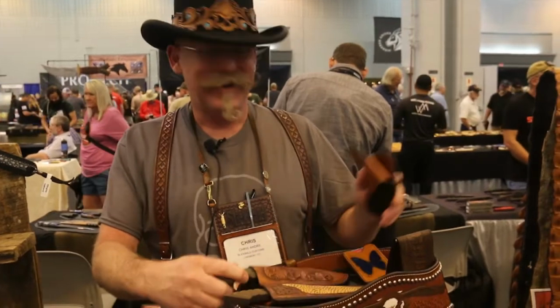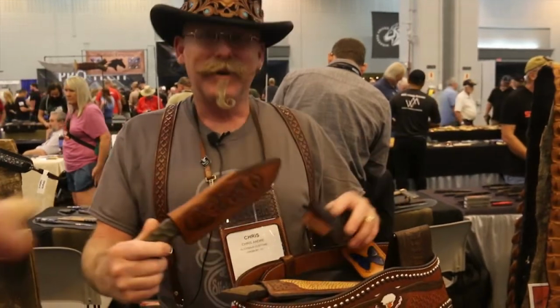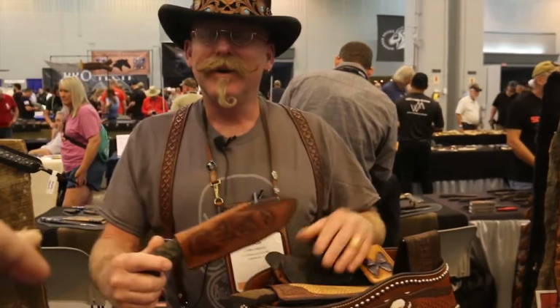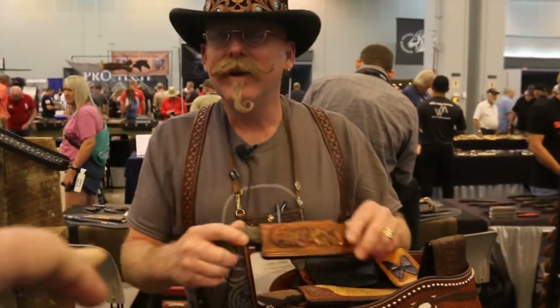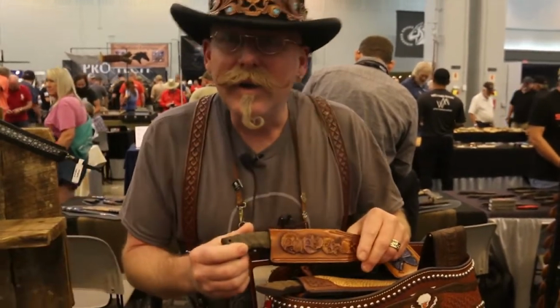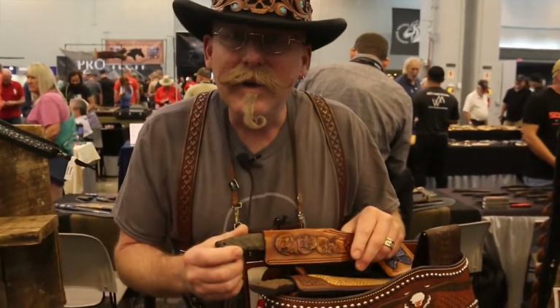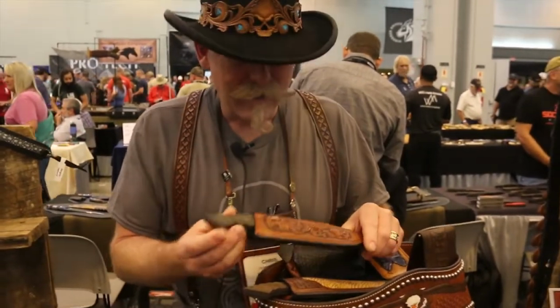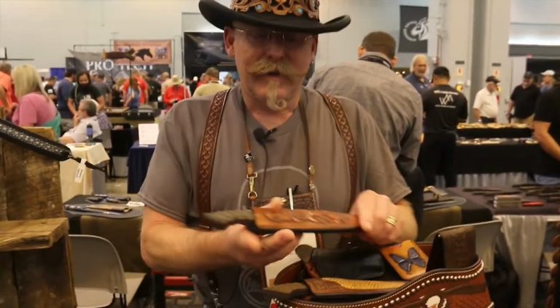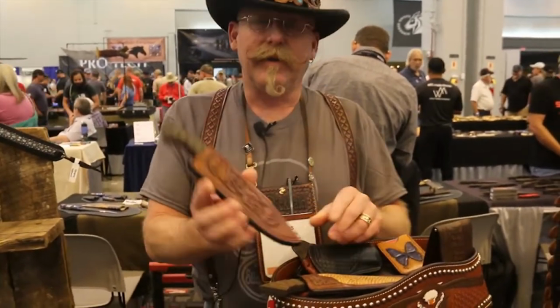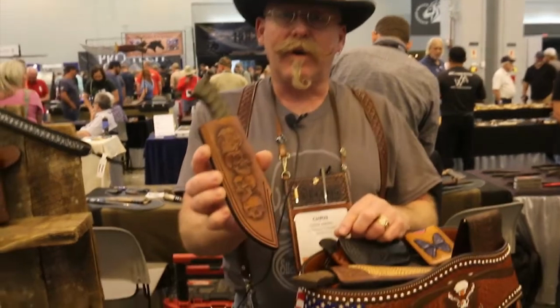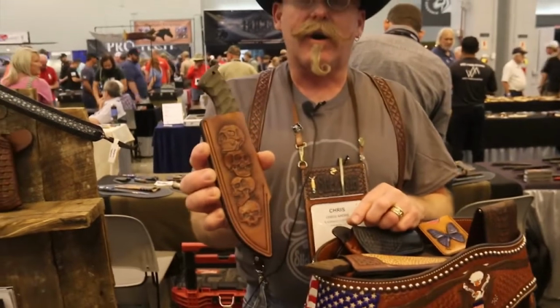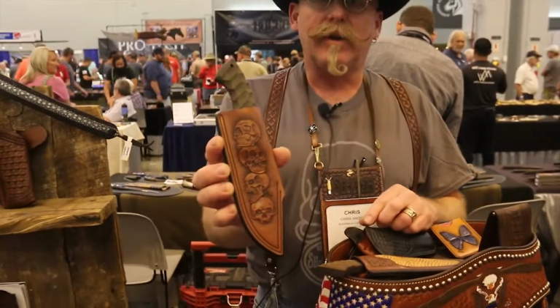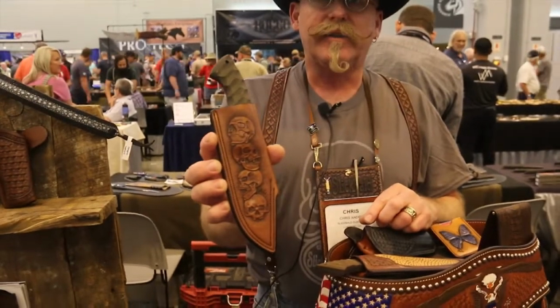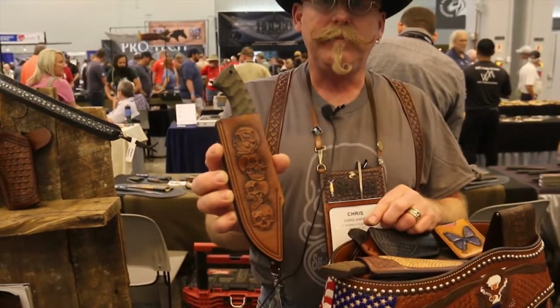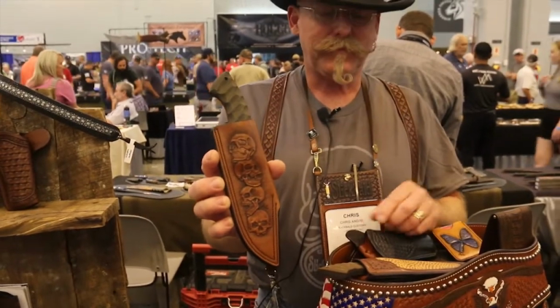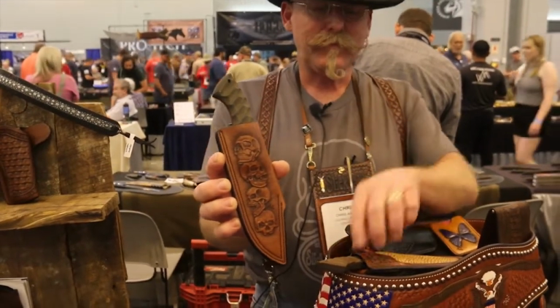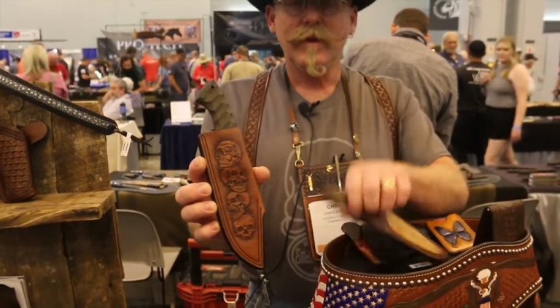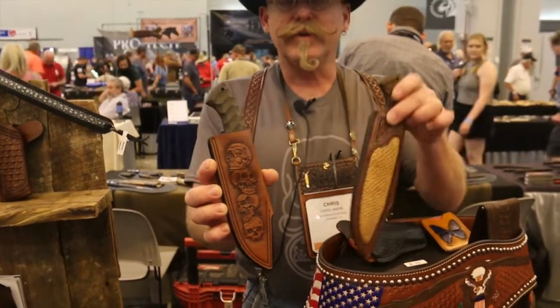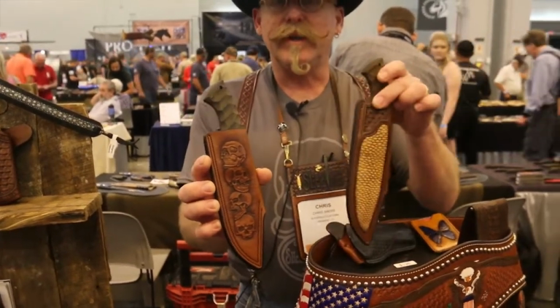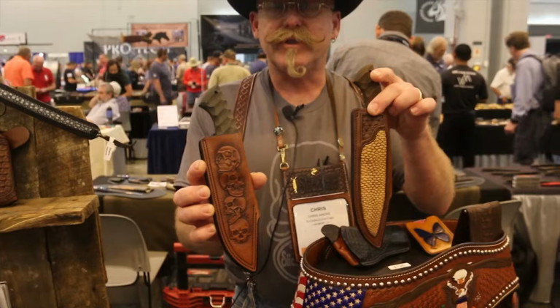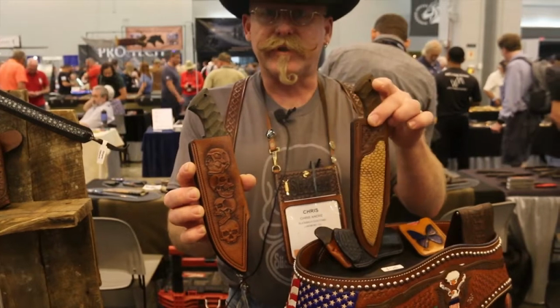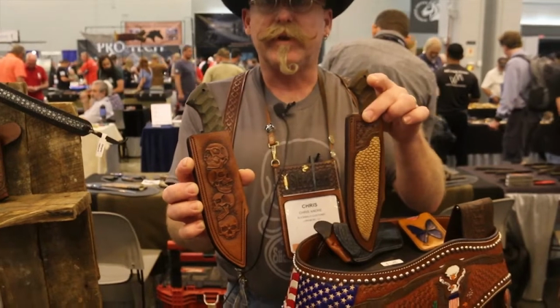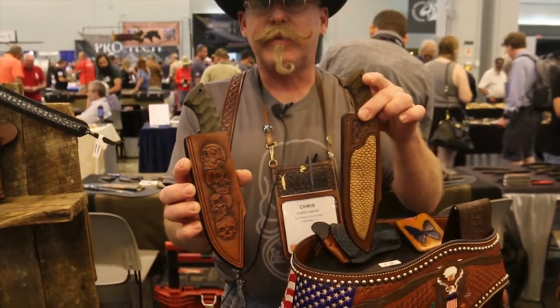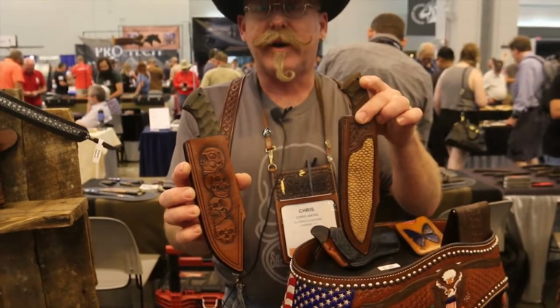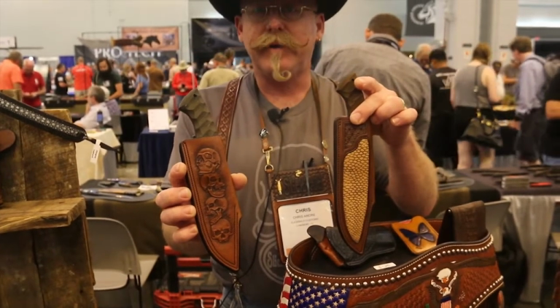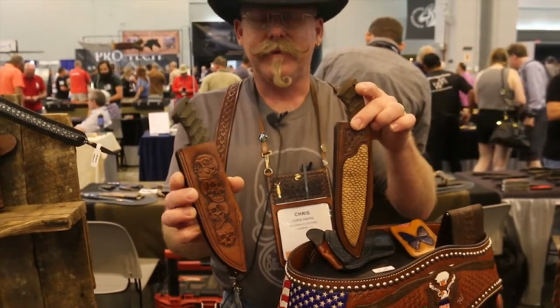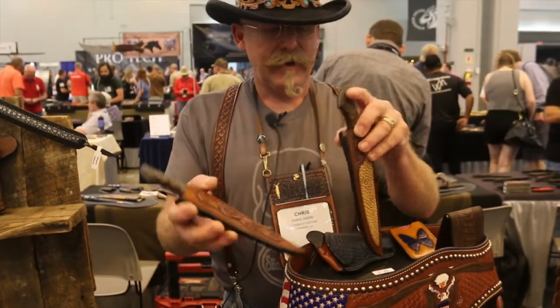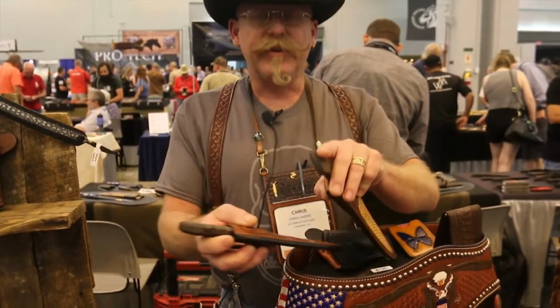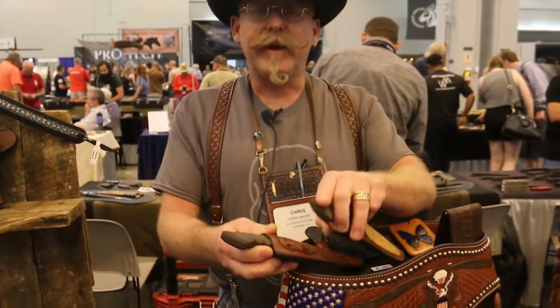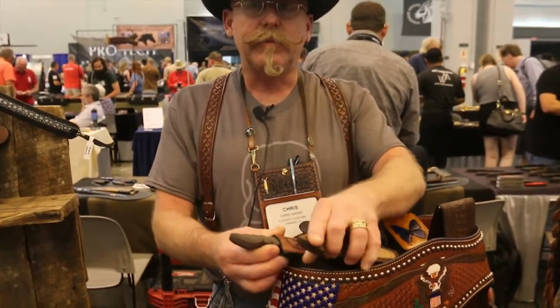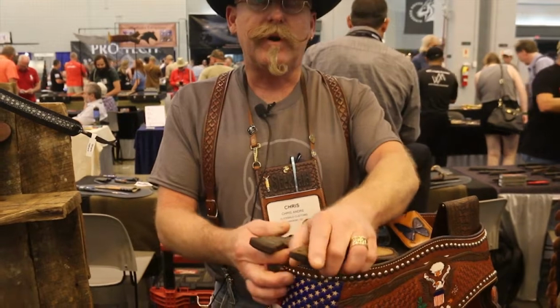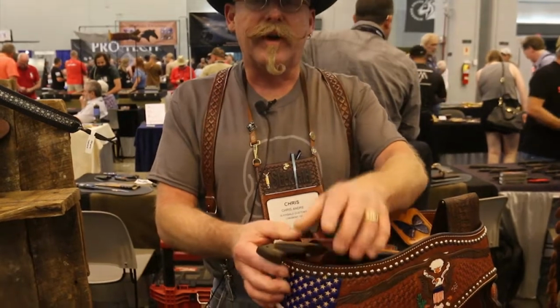These are all hand-carved, one line at a time. We also do inlays. This is beaver tail — we can do just about any kind of hide. Everything is made custom for your knife or gun.